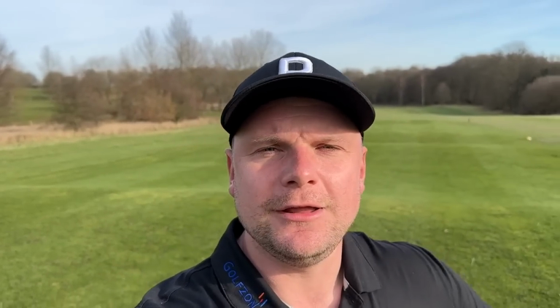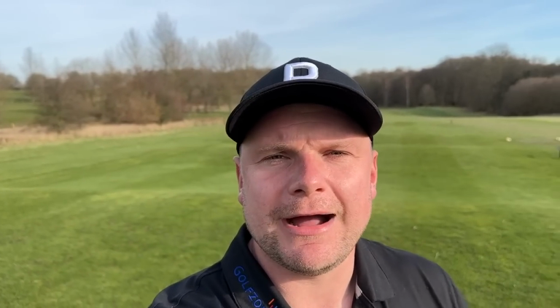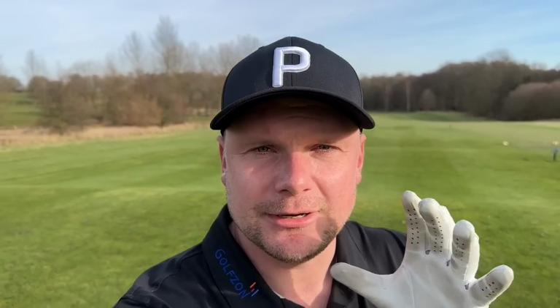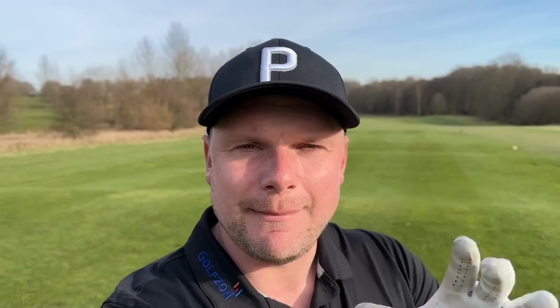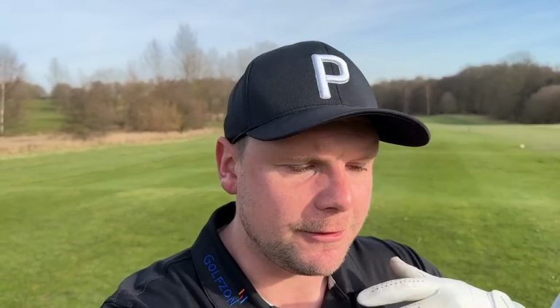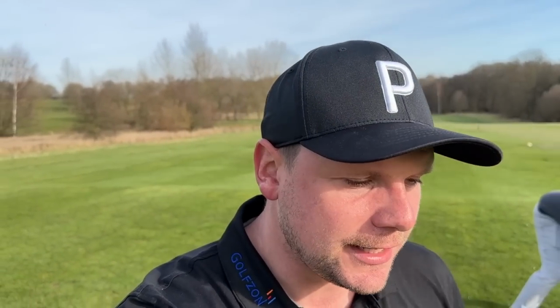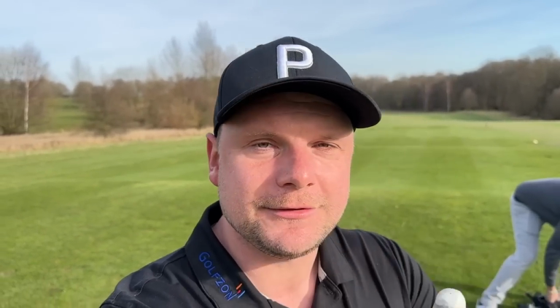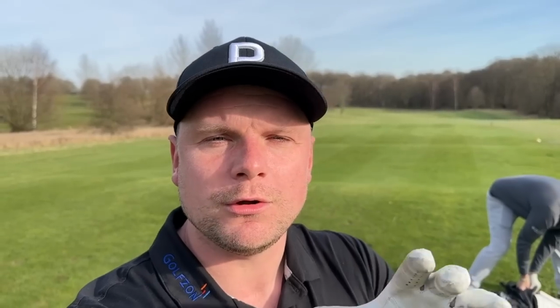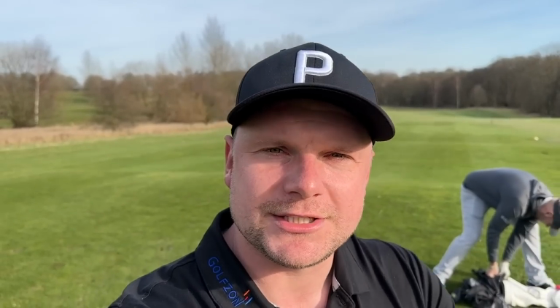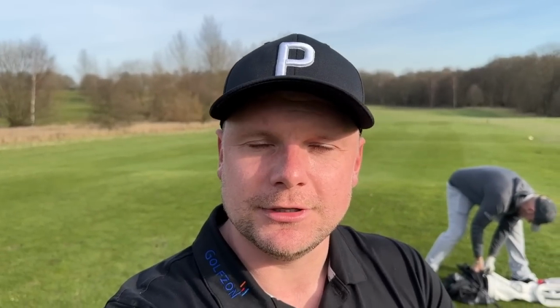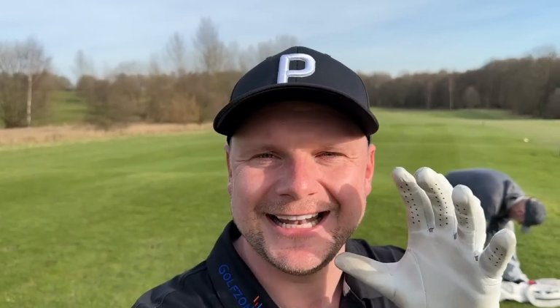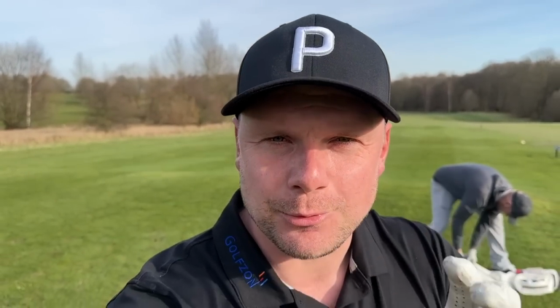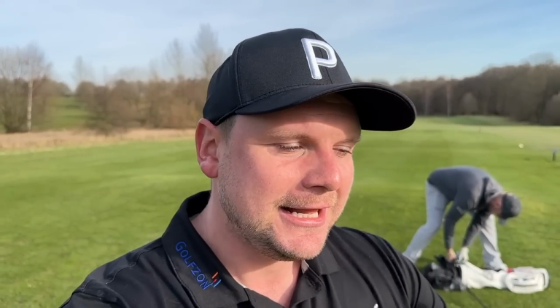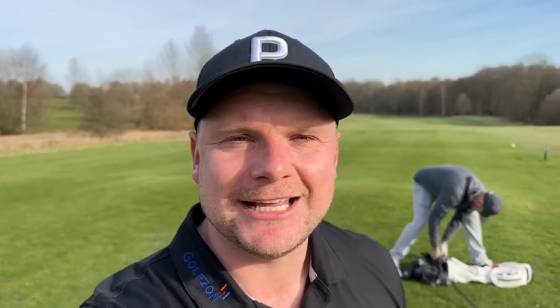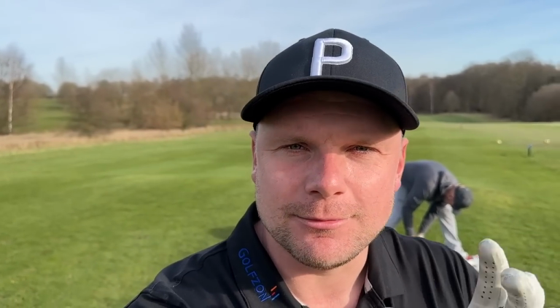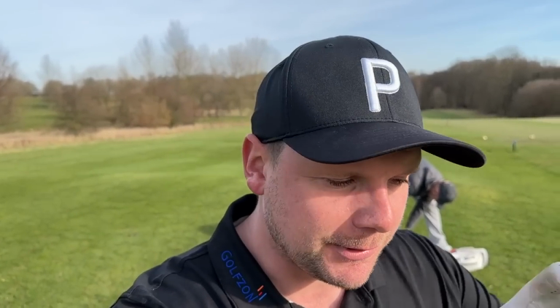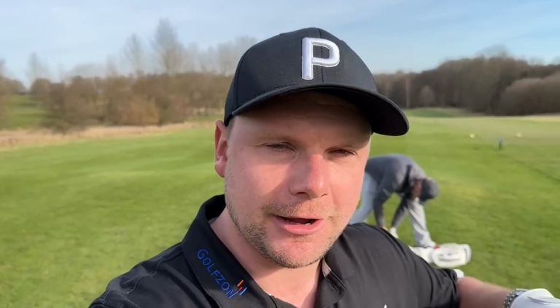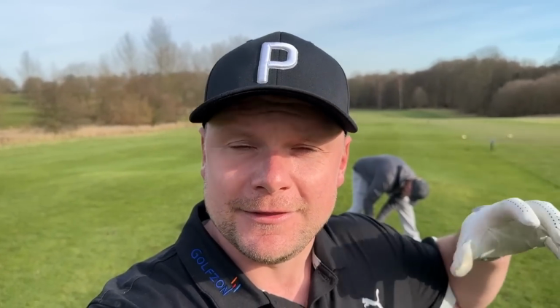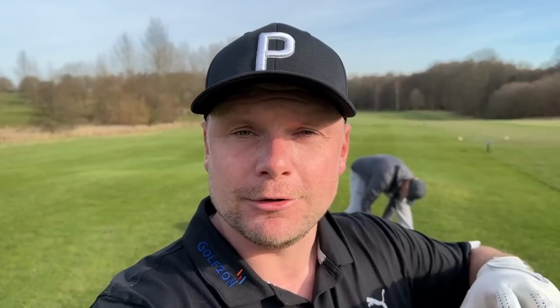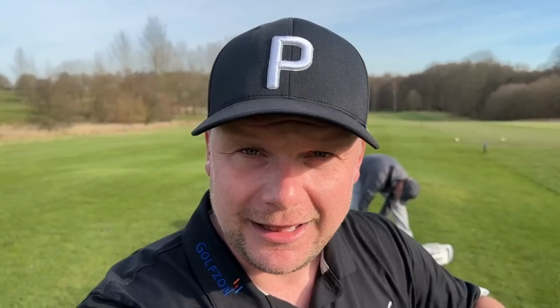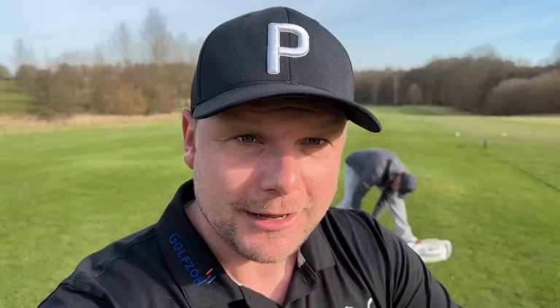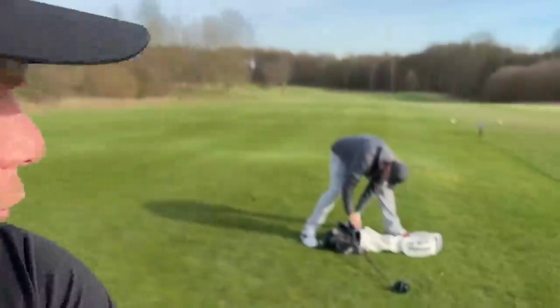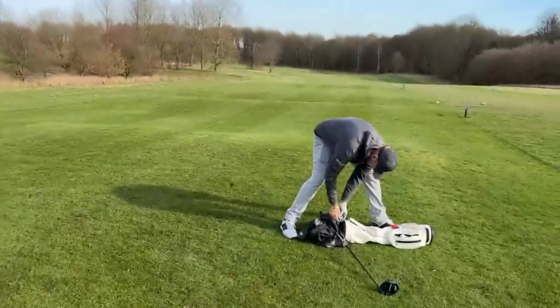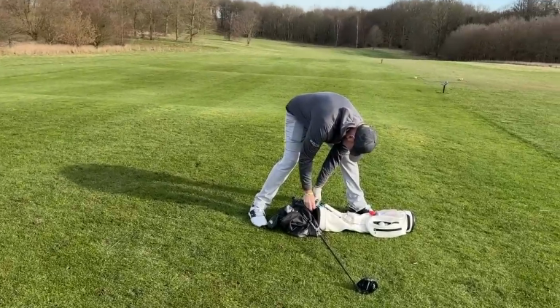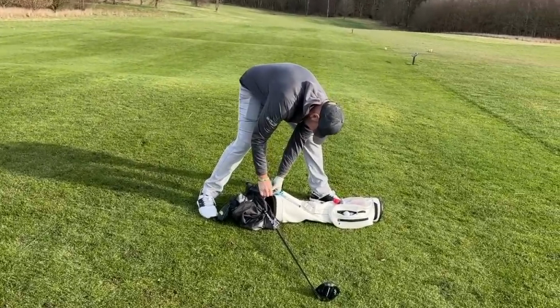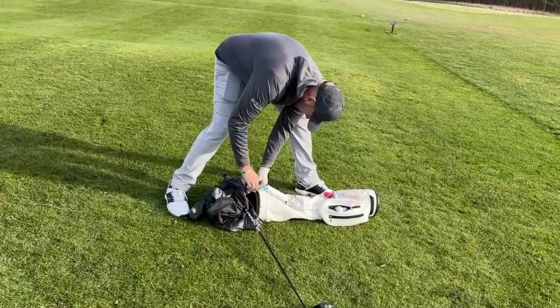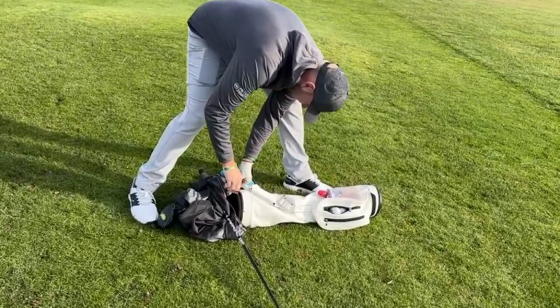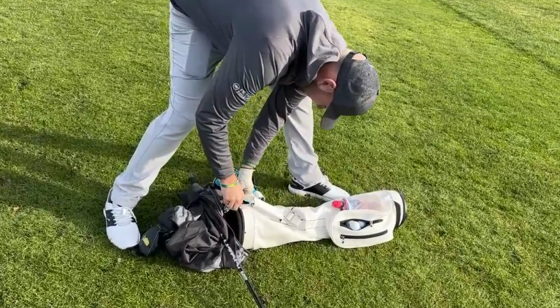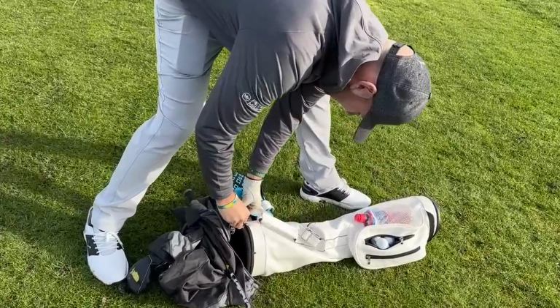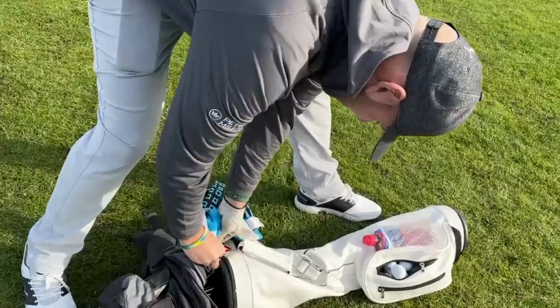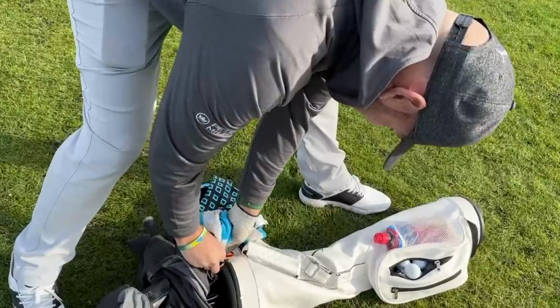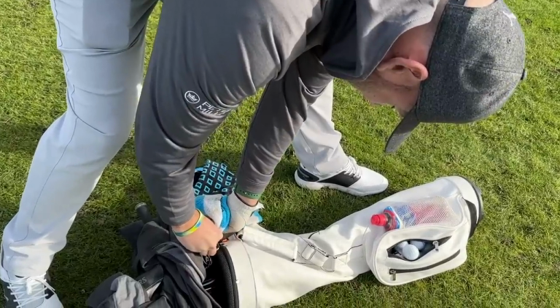Earlier in this video I mentioned about memberships over on Sunday Club. This video was requested by Lex White — thank you so much for the support, I really hope this video does help you. The Drill Master is just preparing his props to help you stop overswinging.